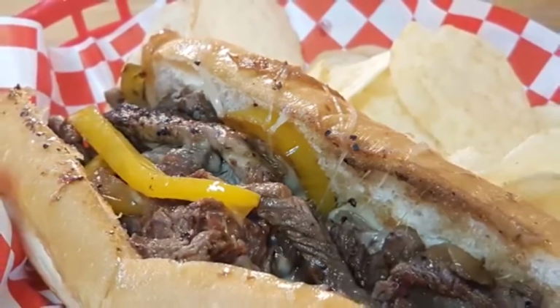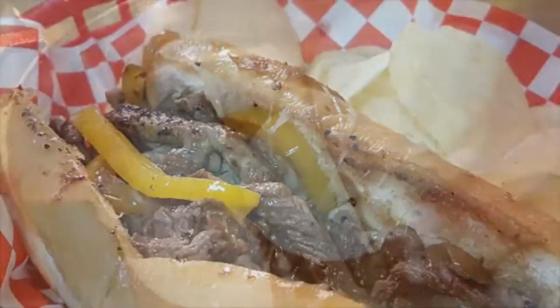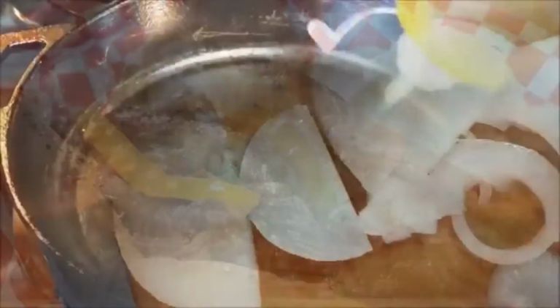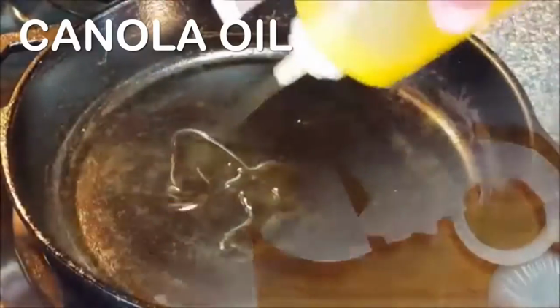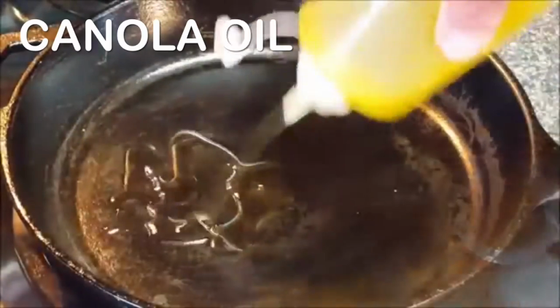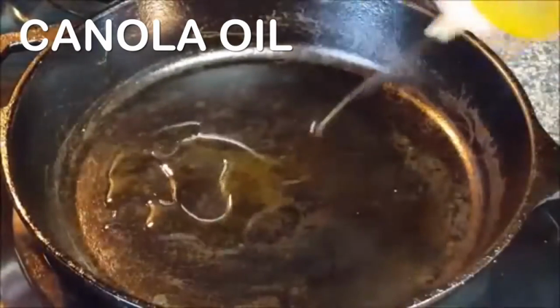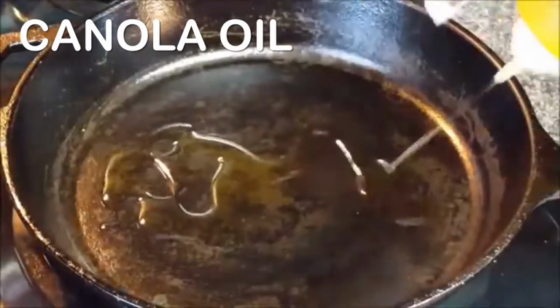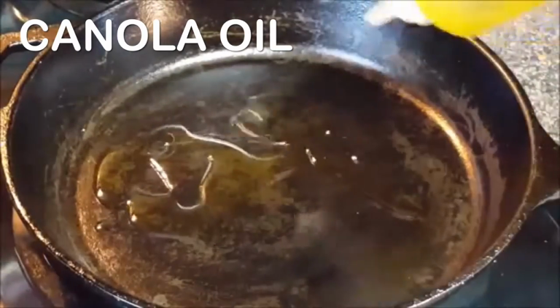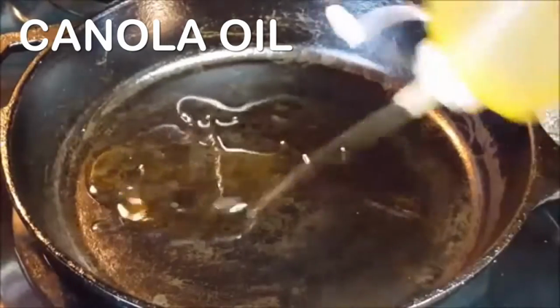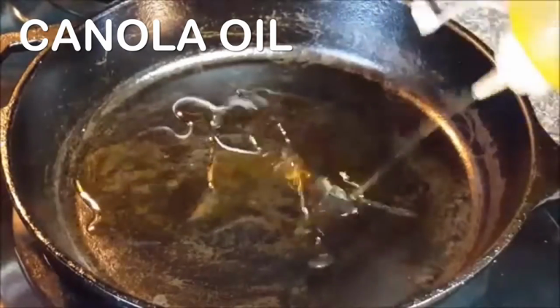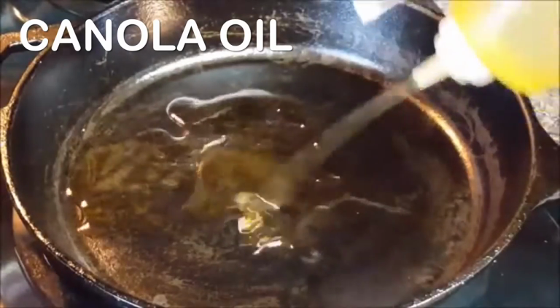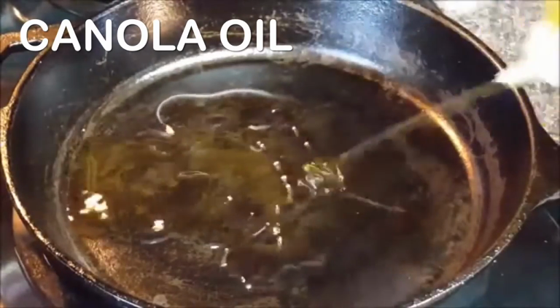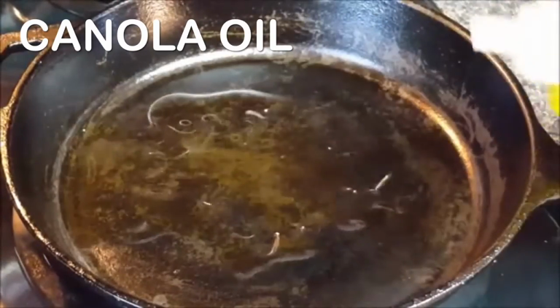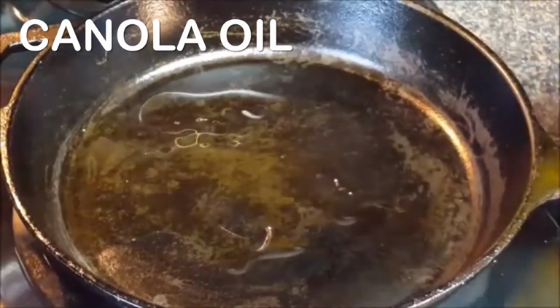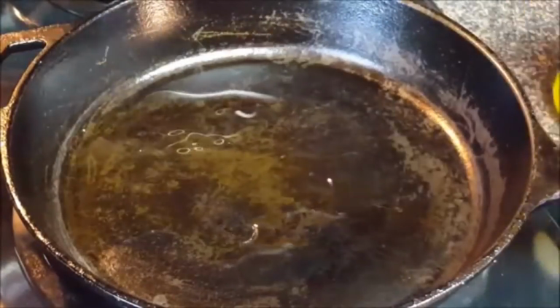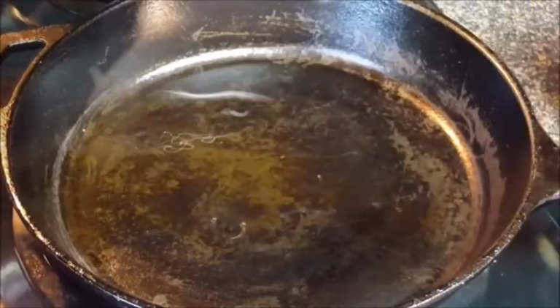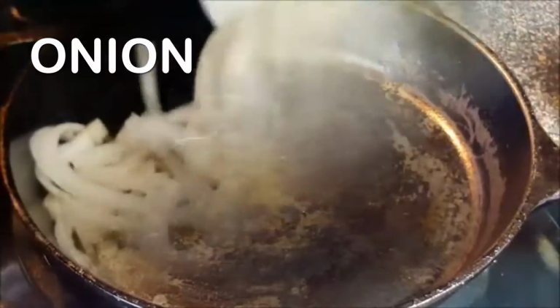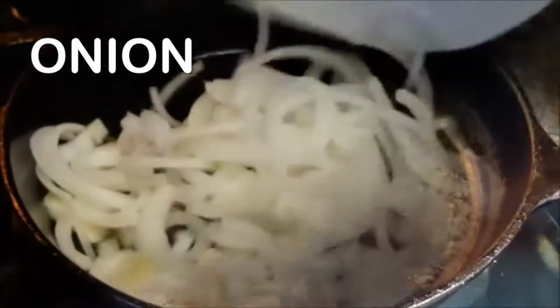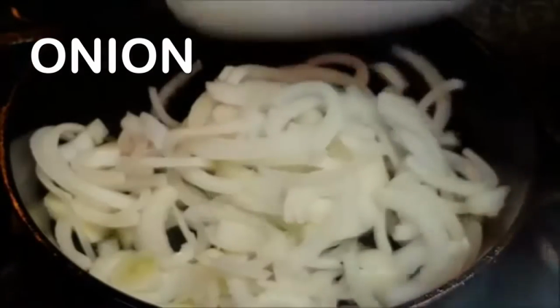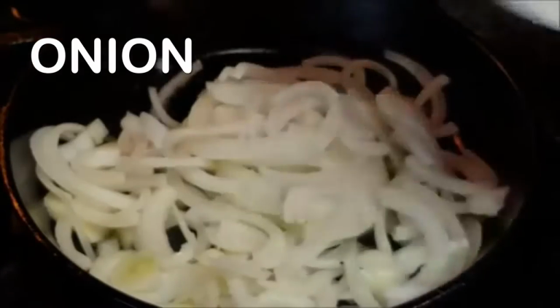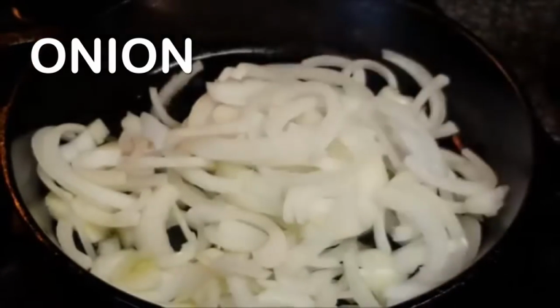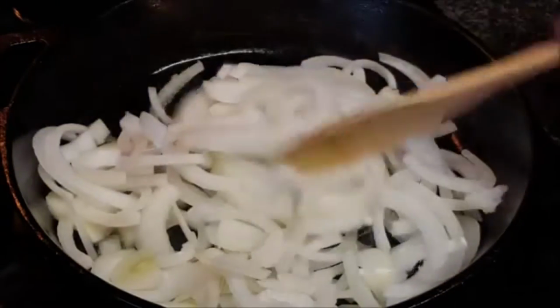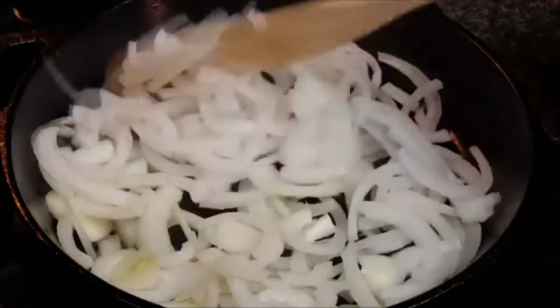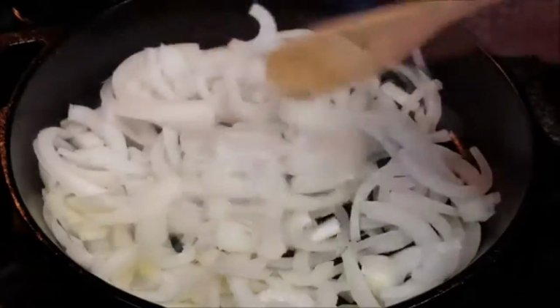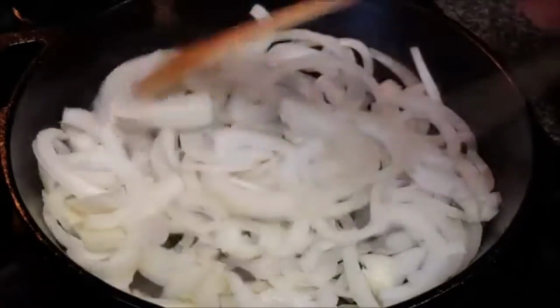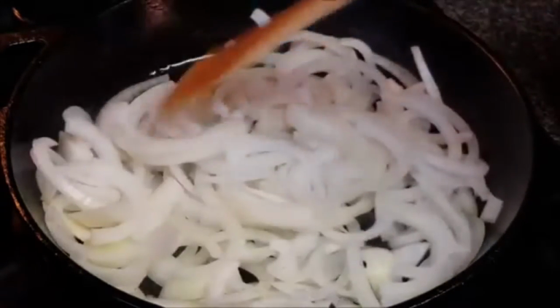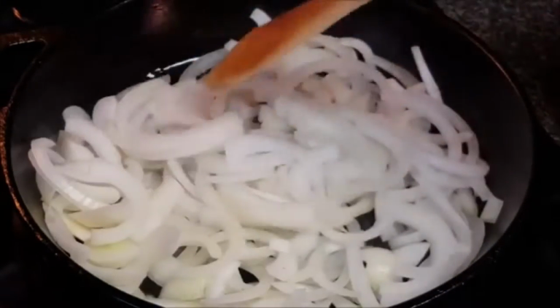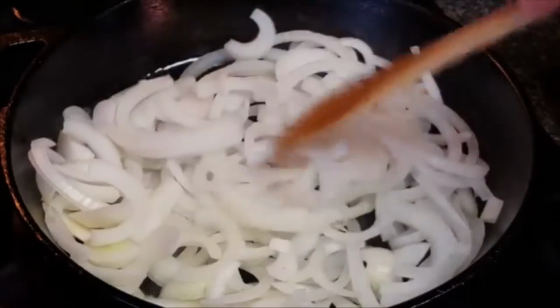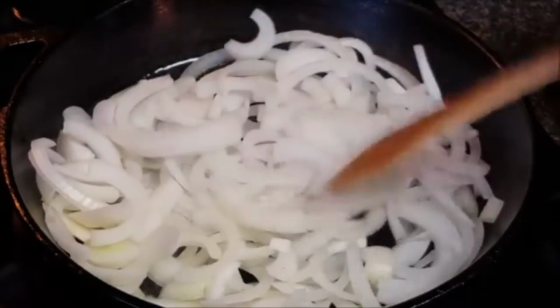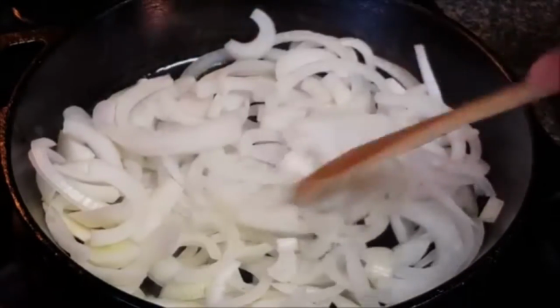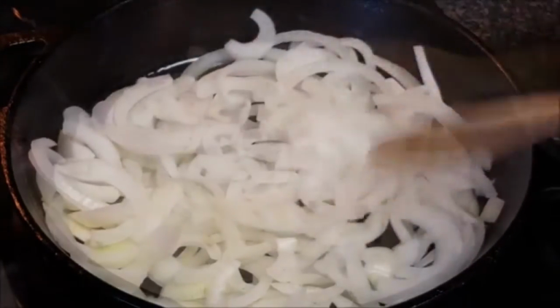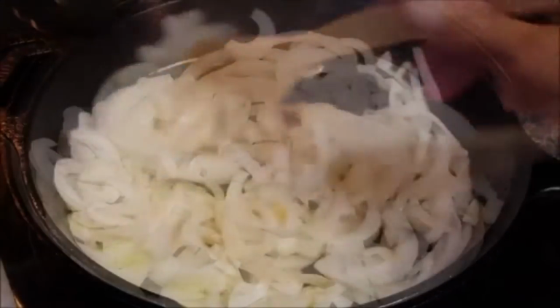On the stove top in a skillet, add a little oil over medium high heat. We're going to caramelize some onions — this will take about 45 minutes.